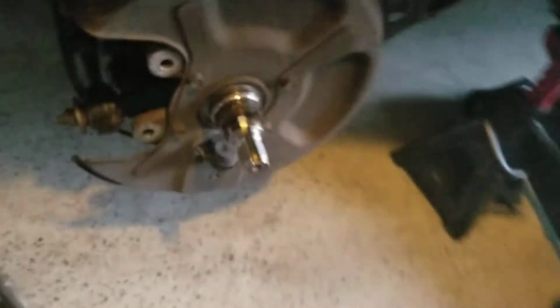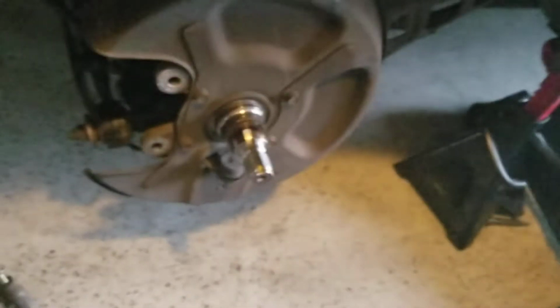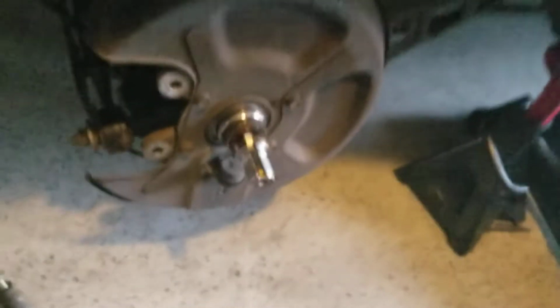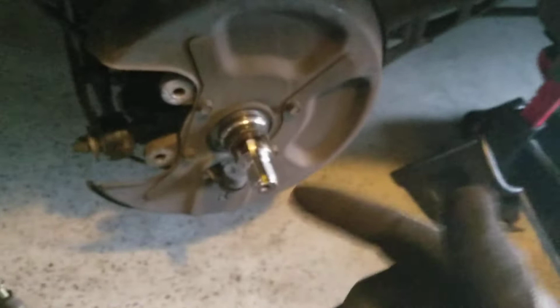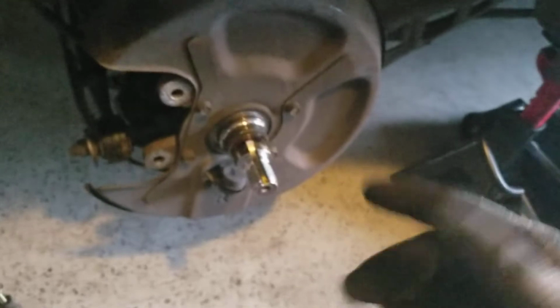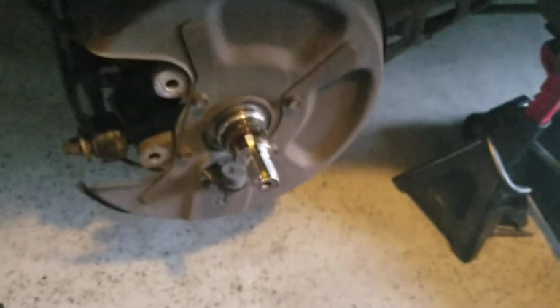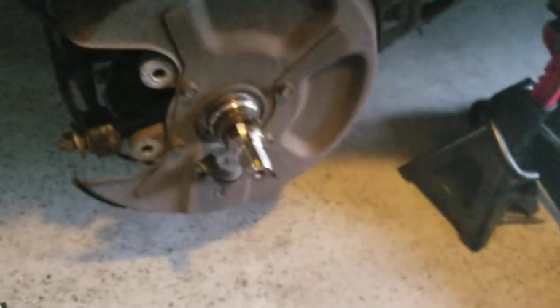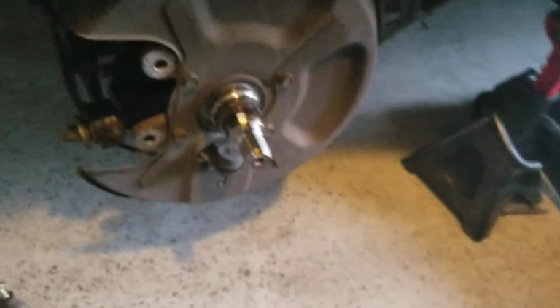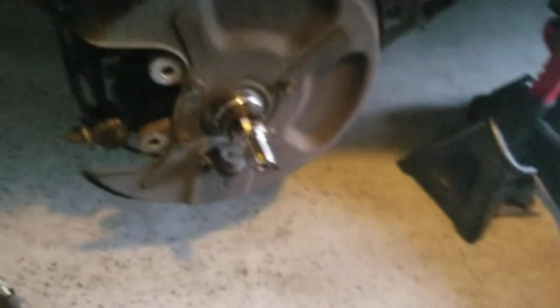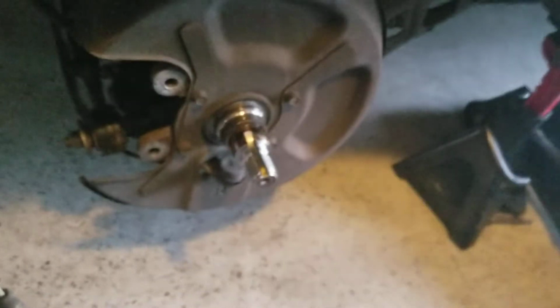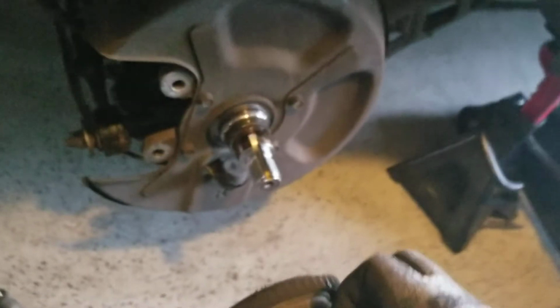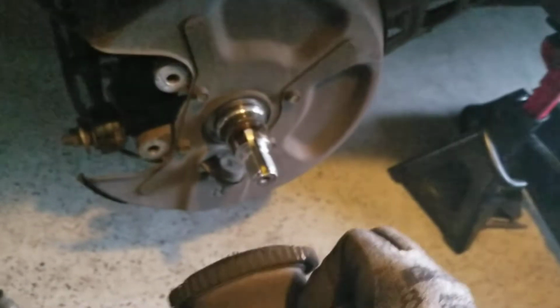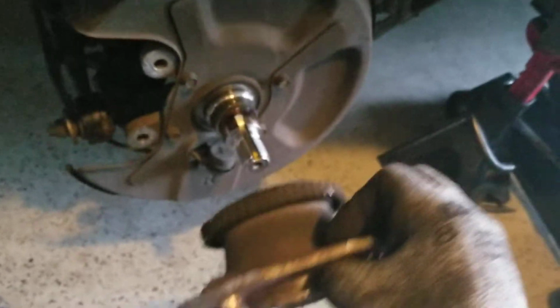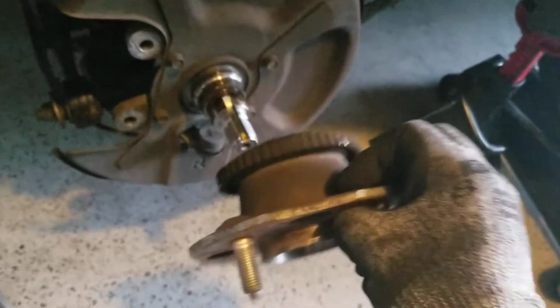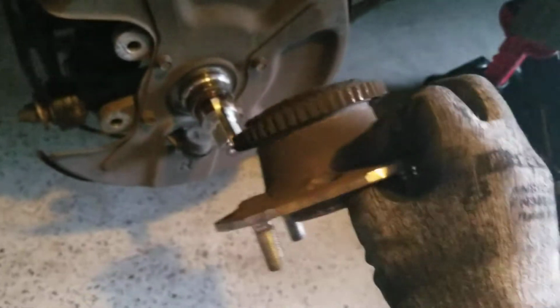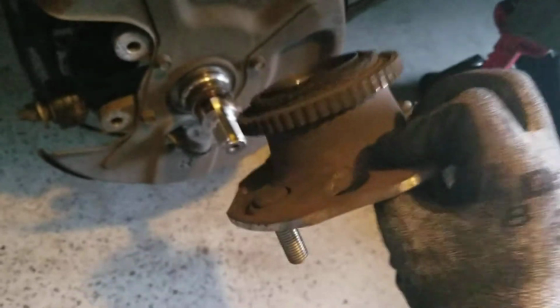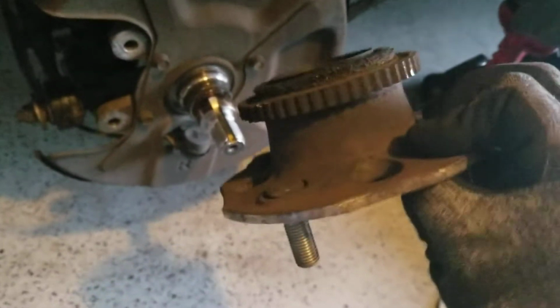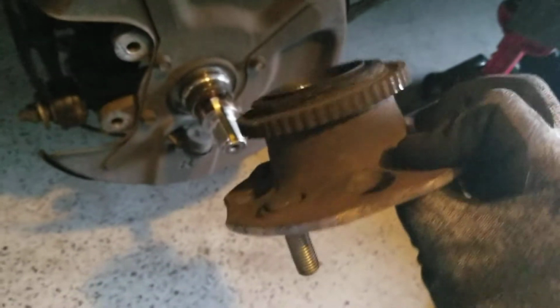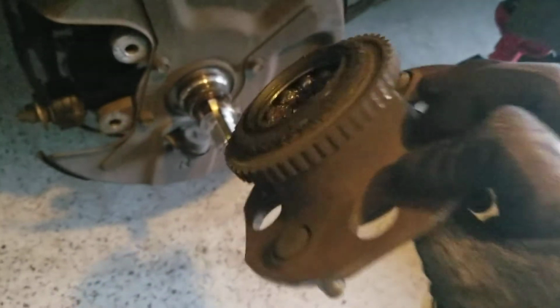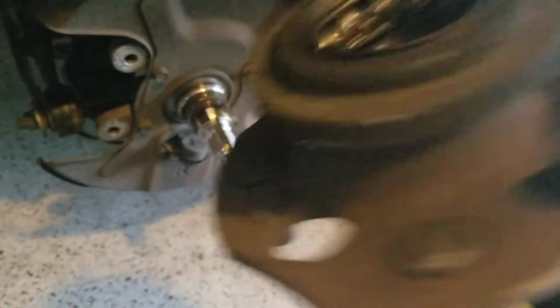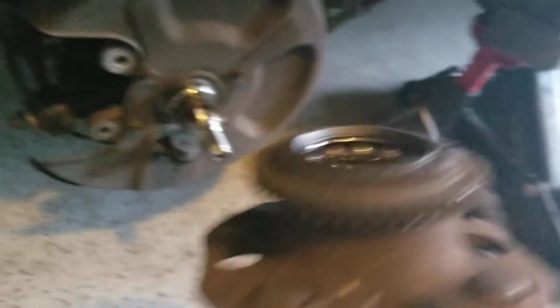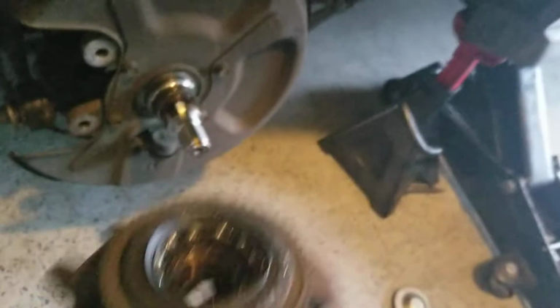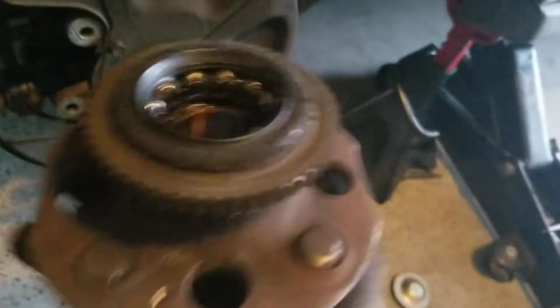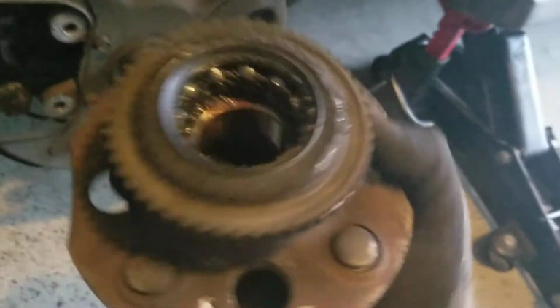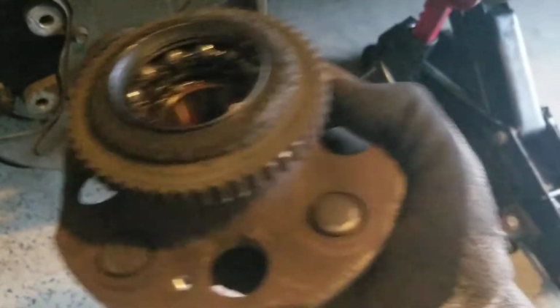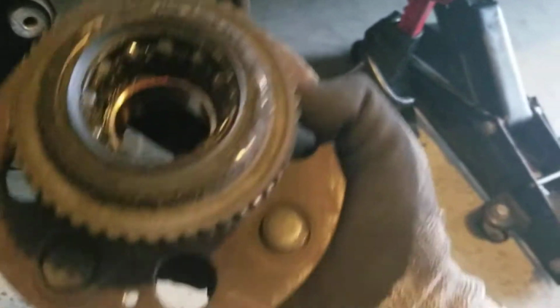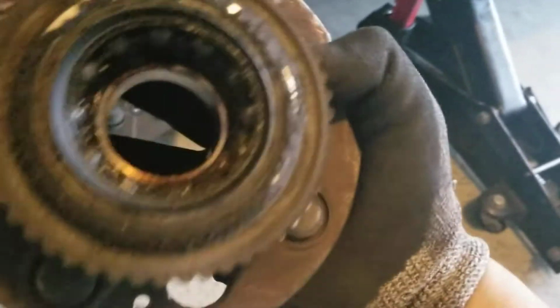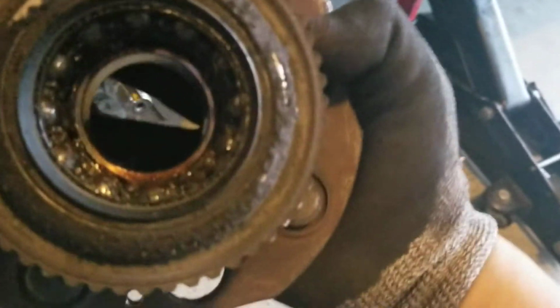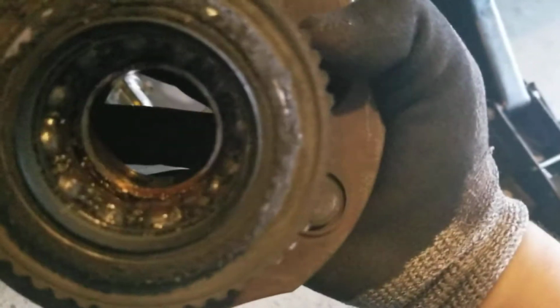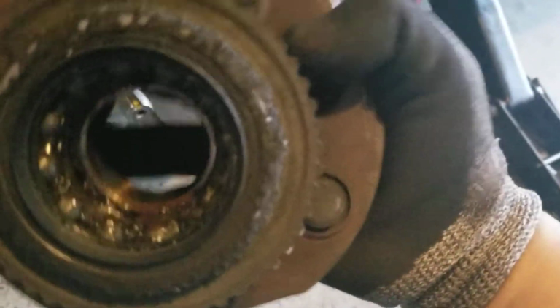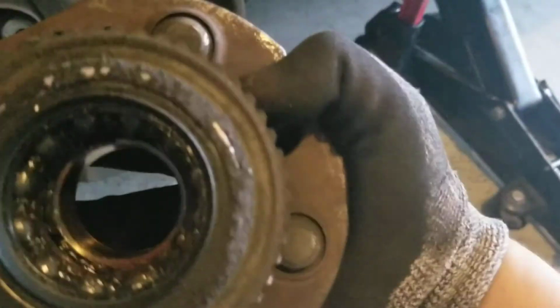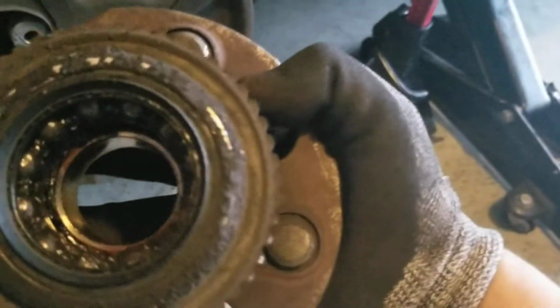As soon as I put some weight behind it I was able to hit it hard and it came out. Here's the old one.